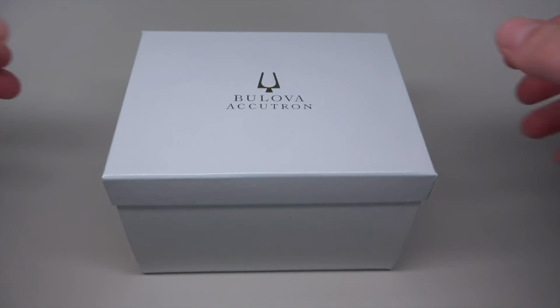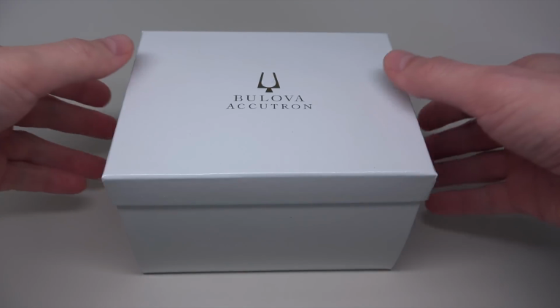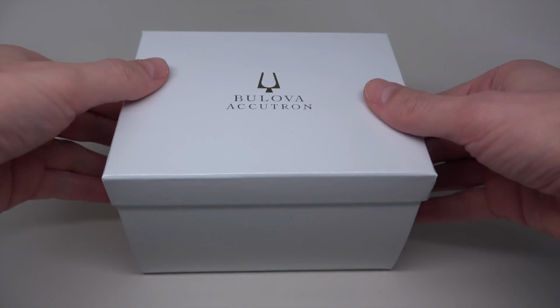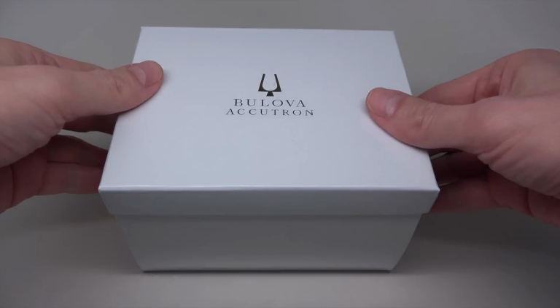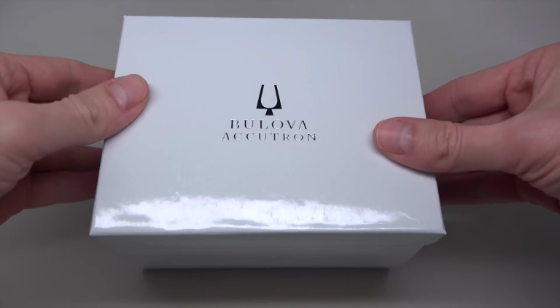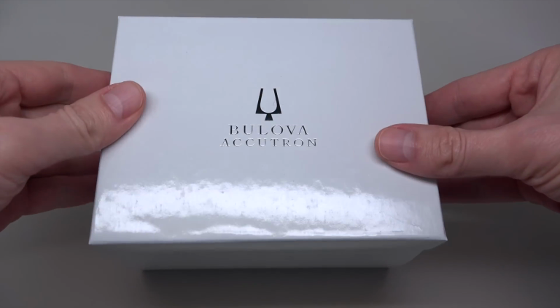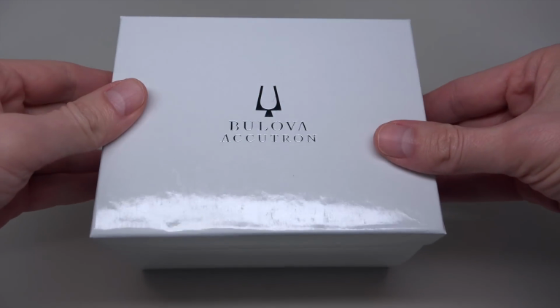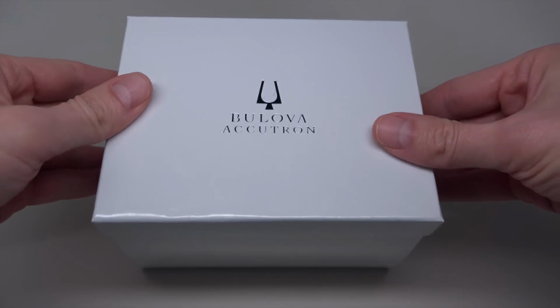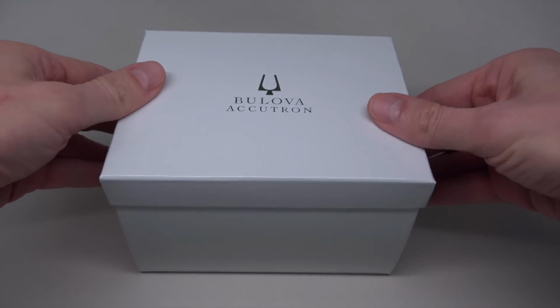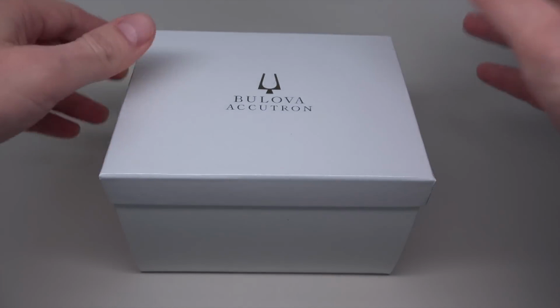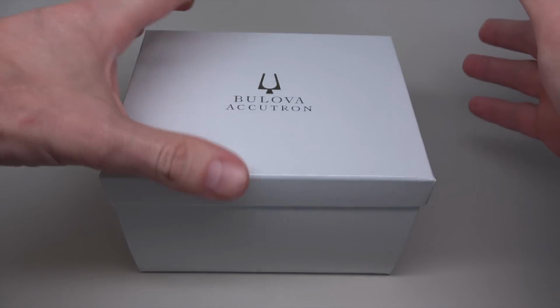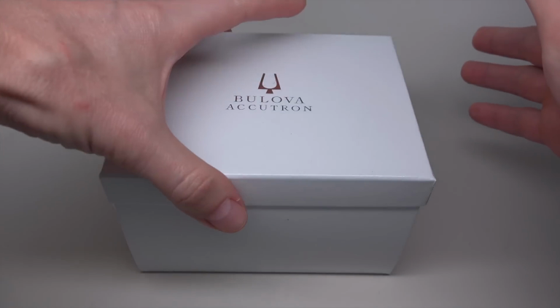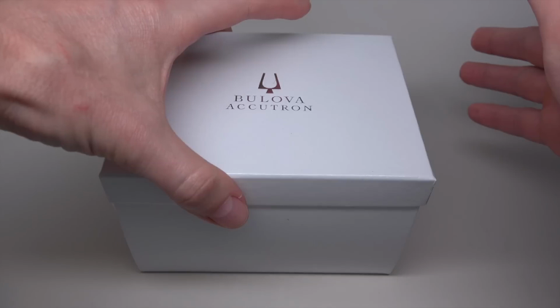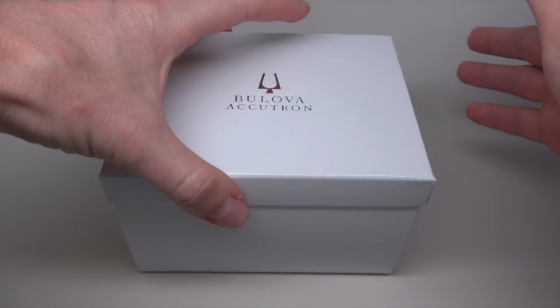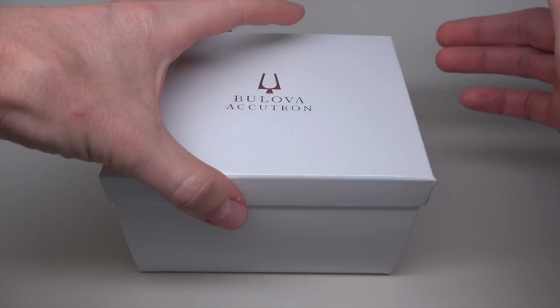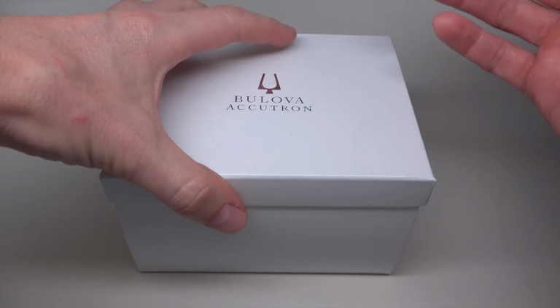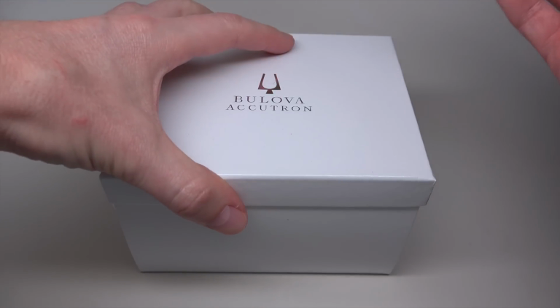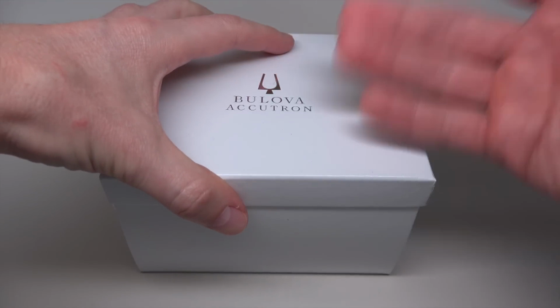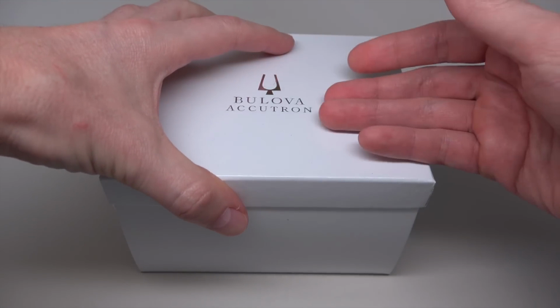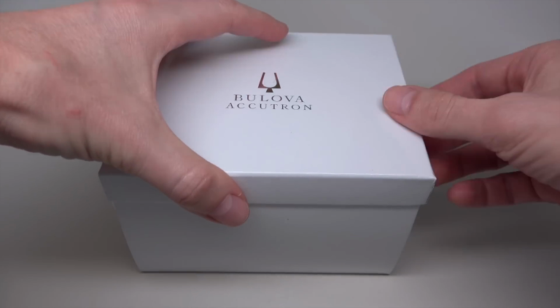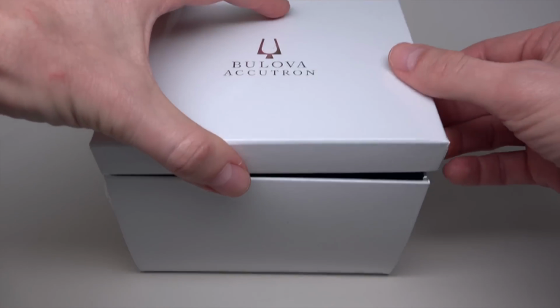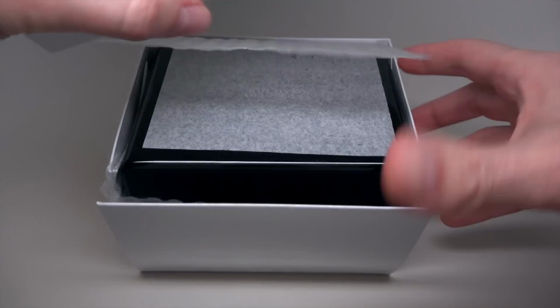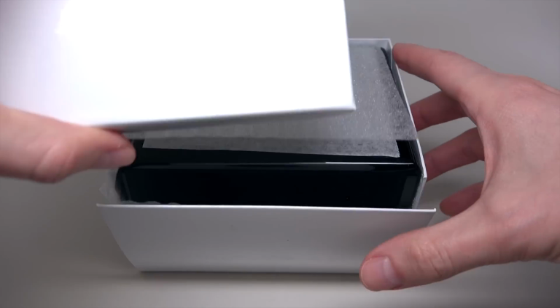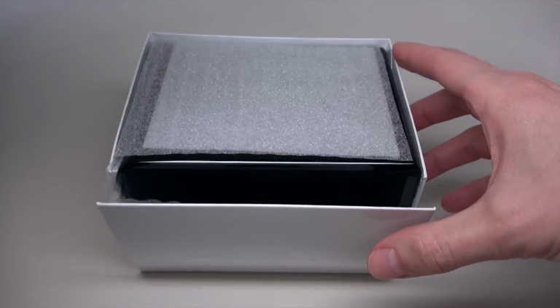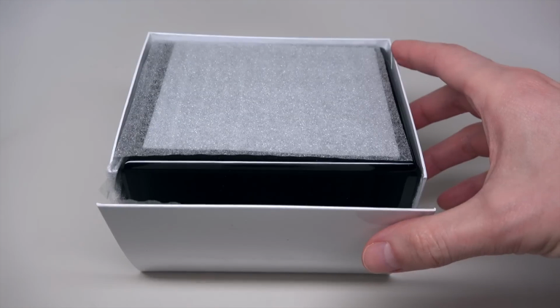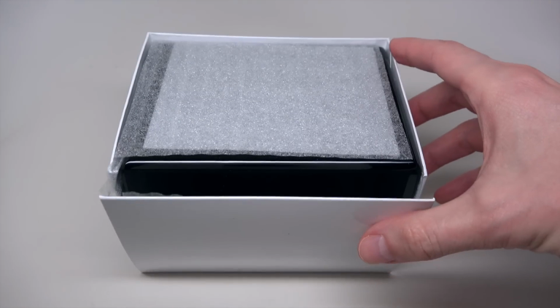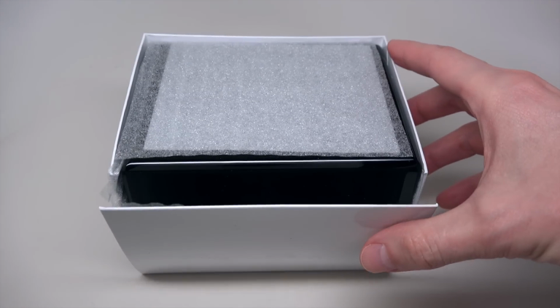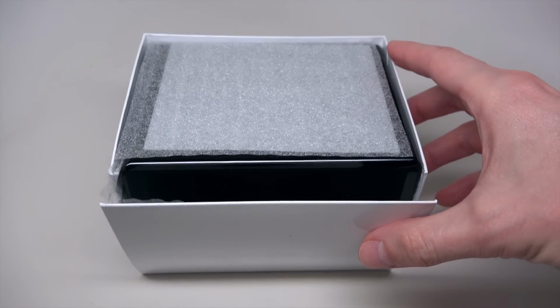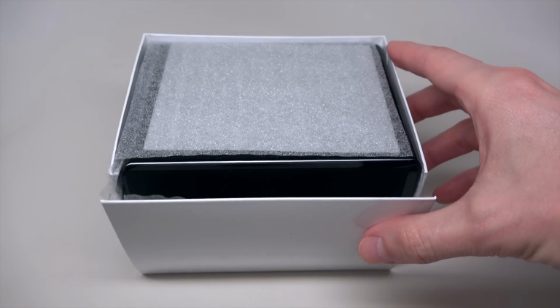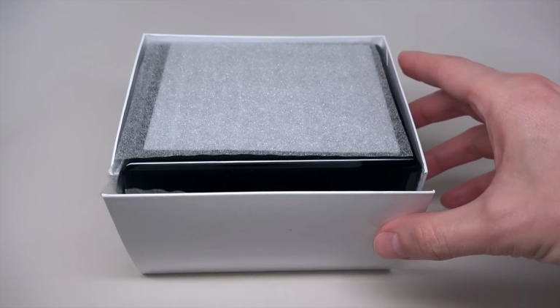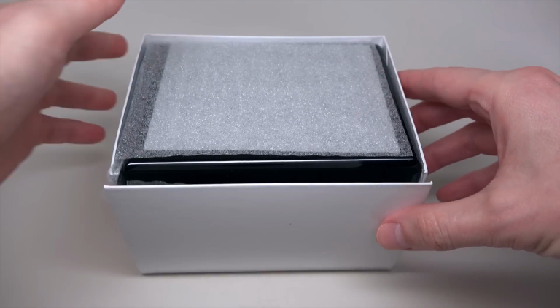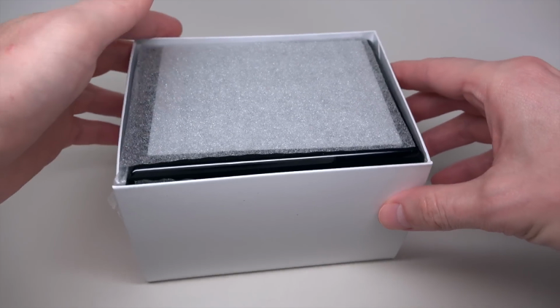What's up guys? Today a very nice watch. I never saw nothing like this before — Bulova by Accutron.